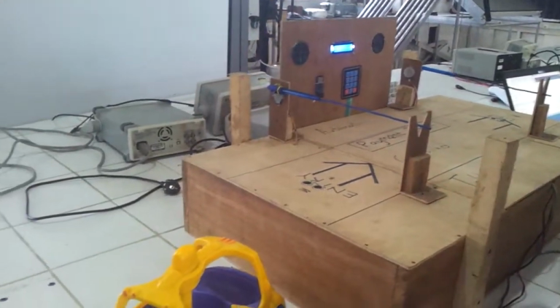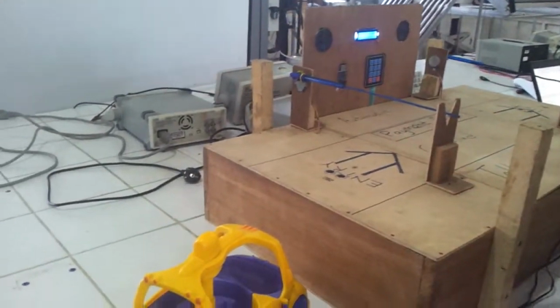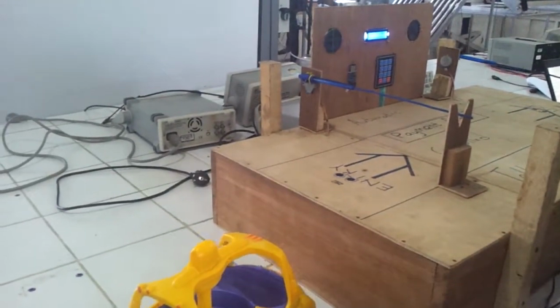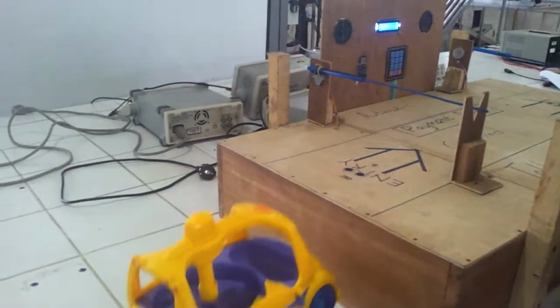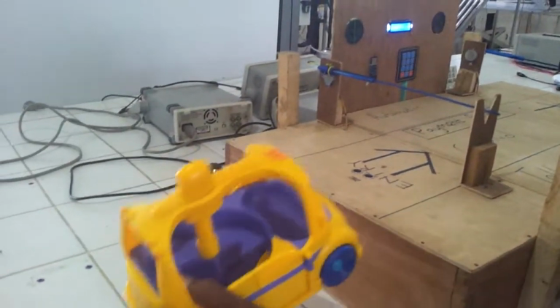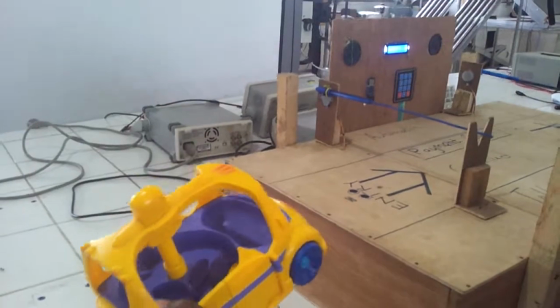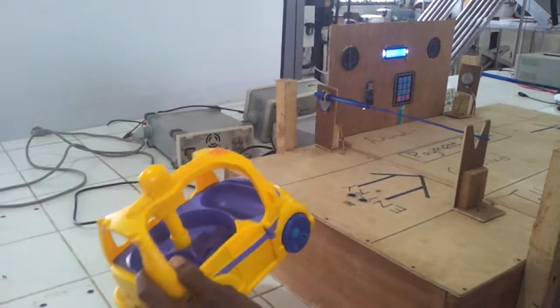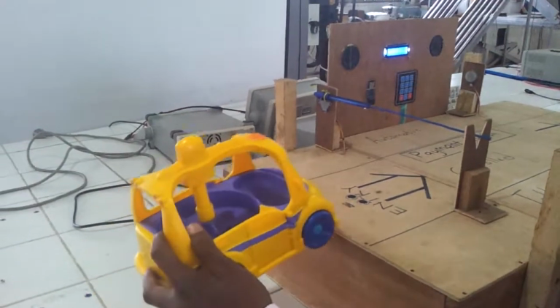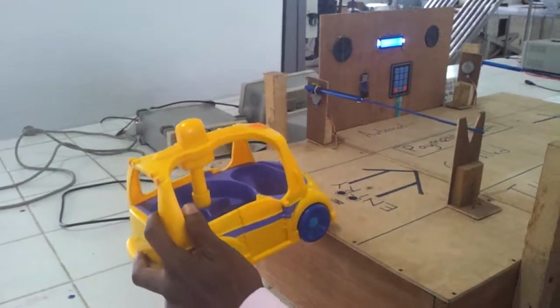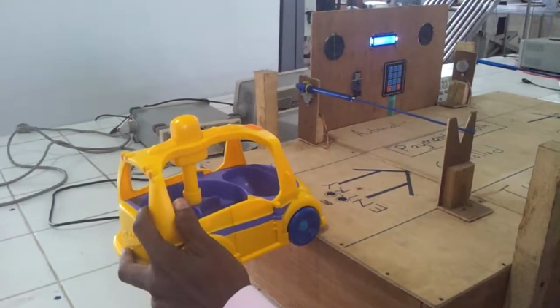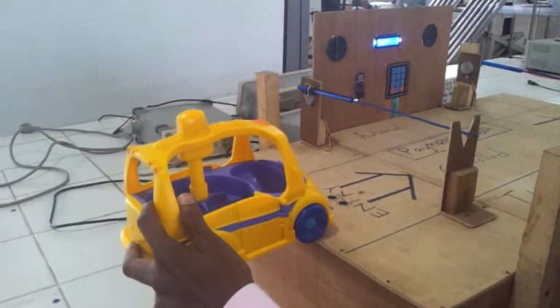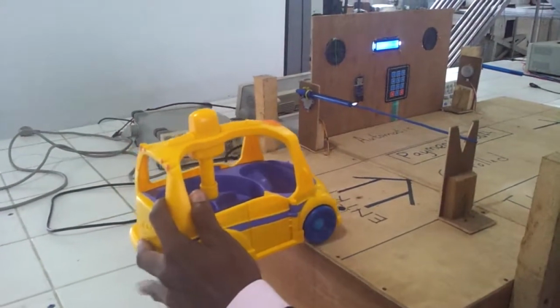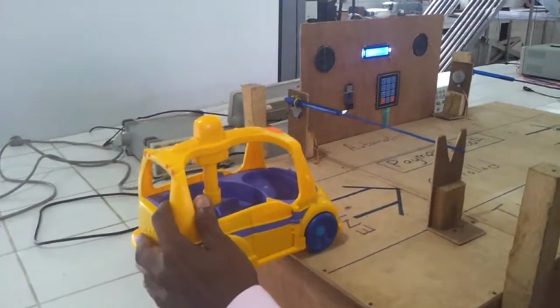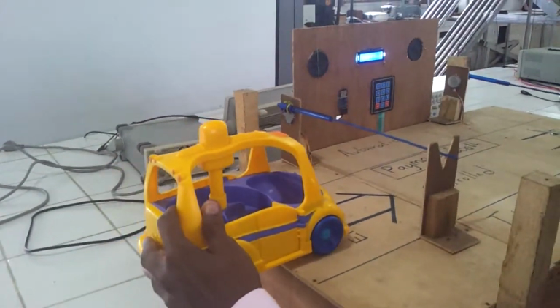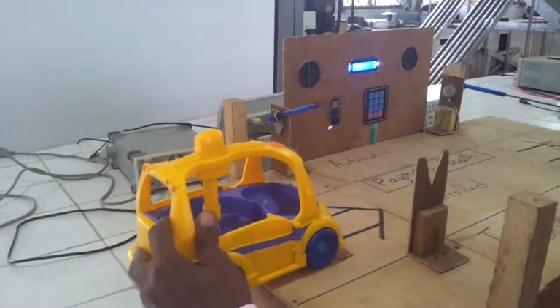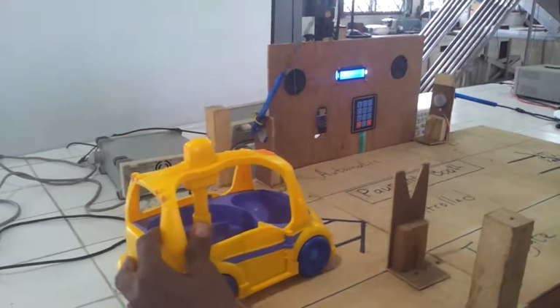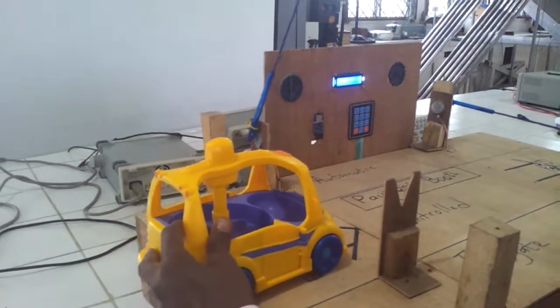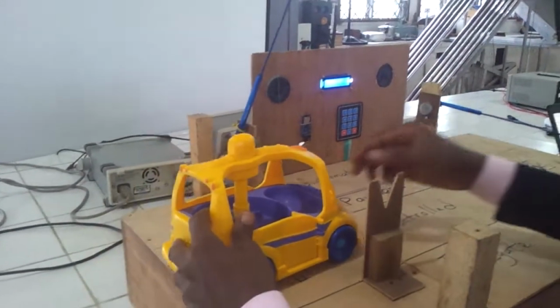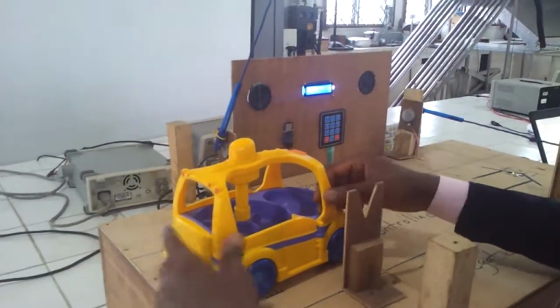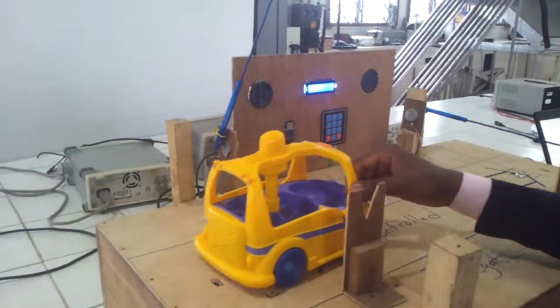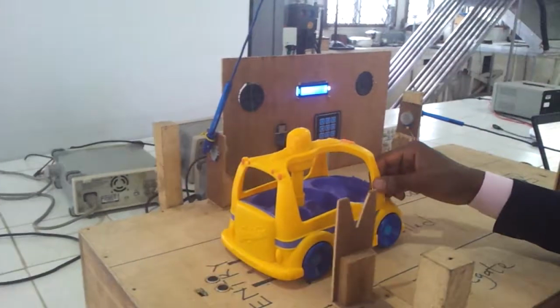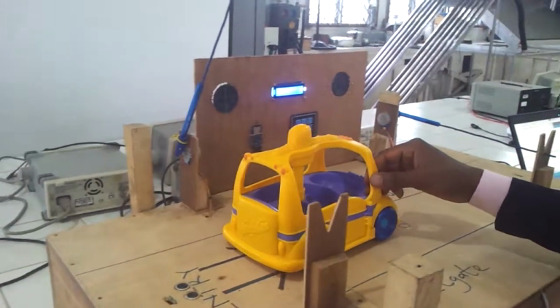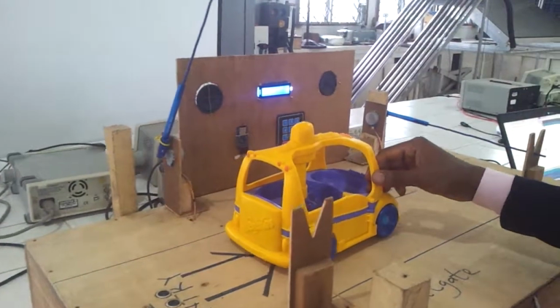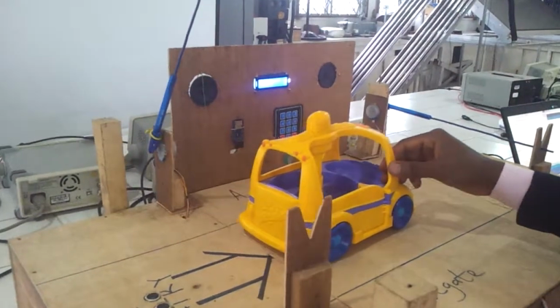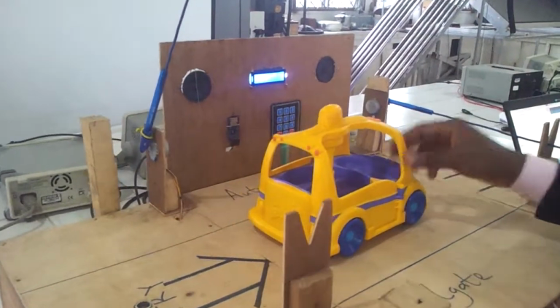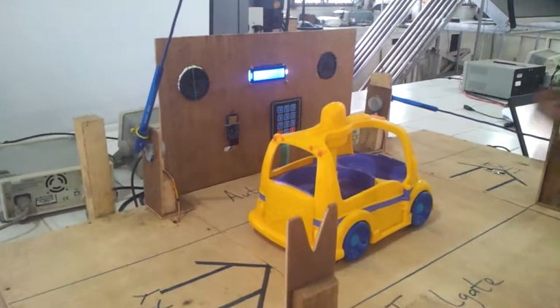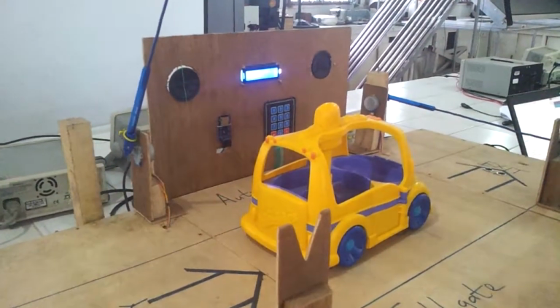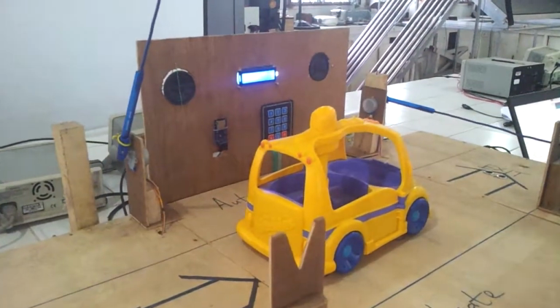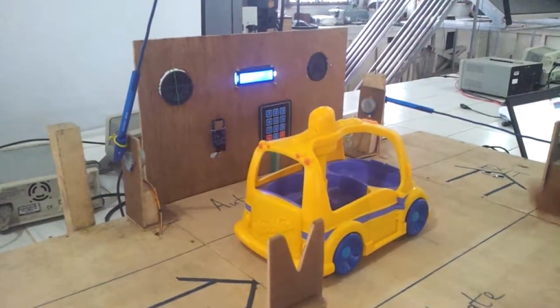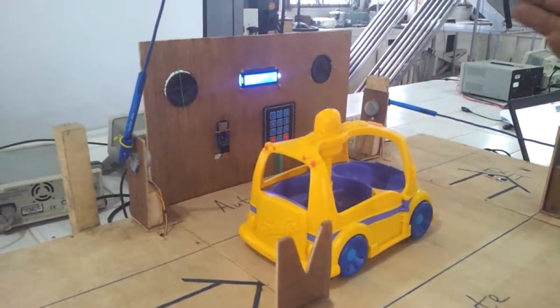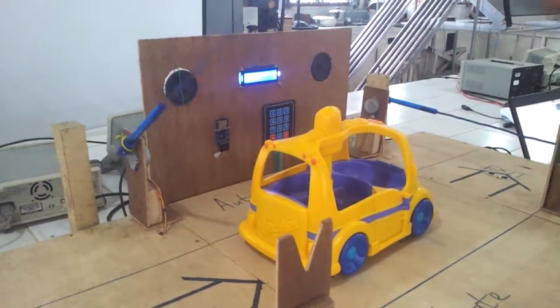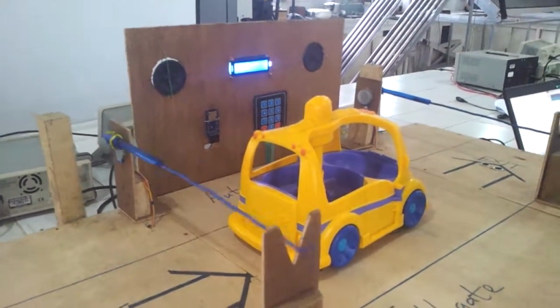Assuming we have a car which comes in and passes on top of the first sensor — as you can see, the first gate opens. When the car gets into the payment booth, the first gate closes.